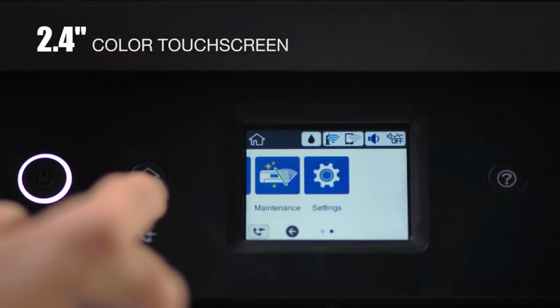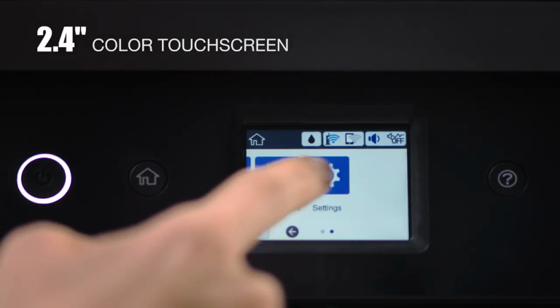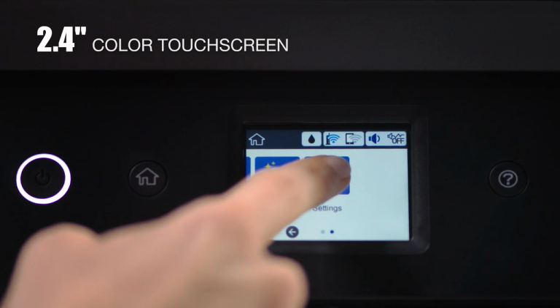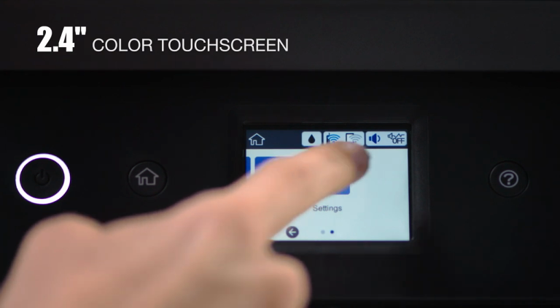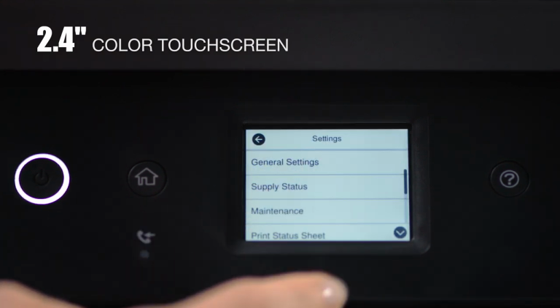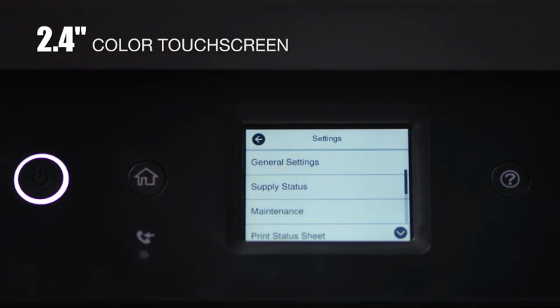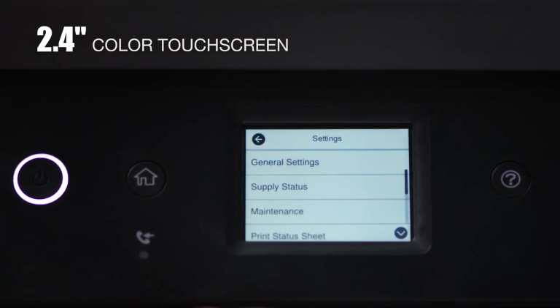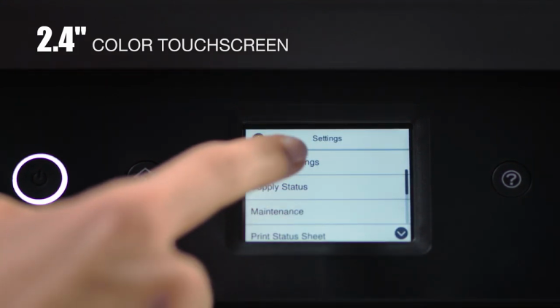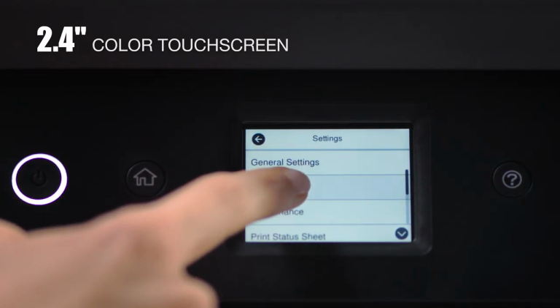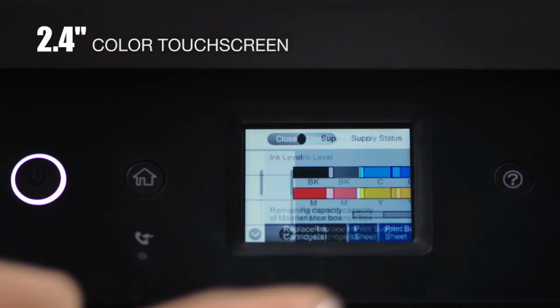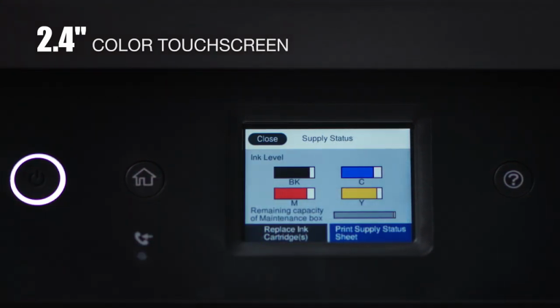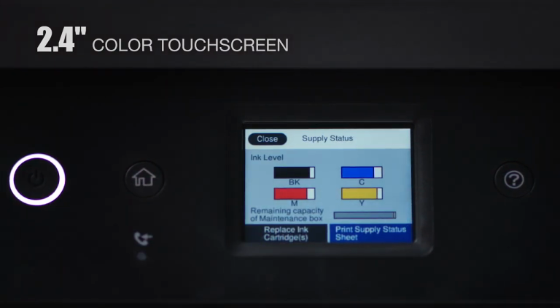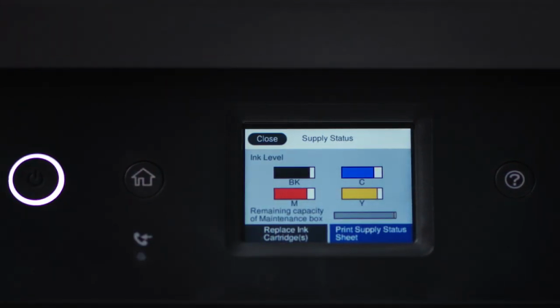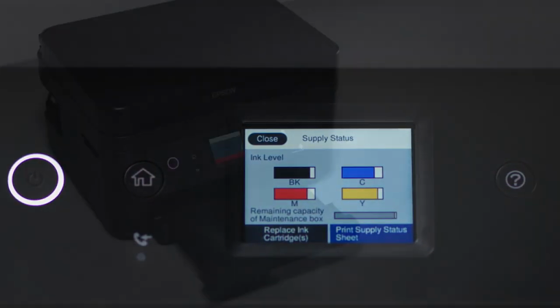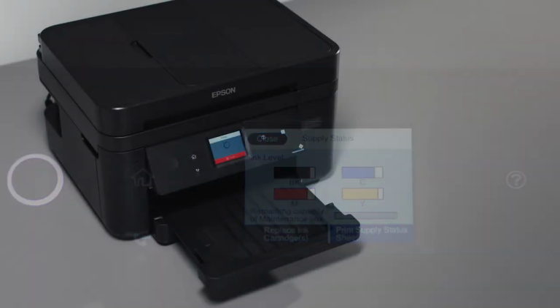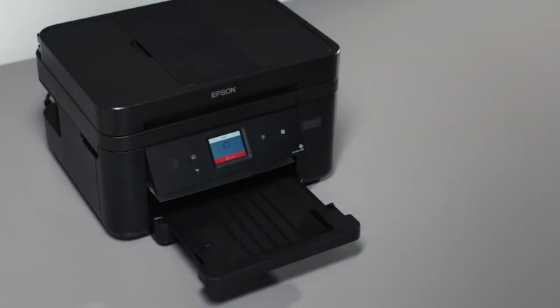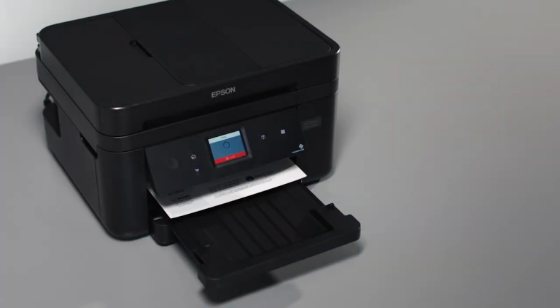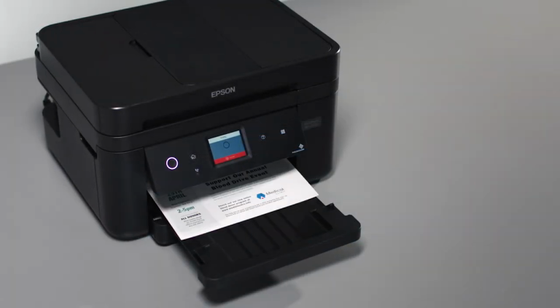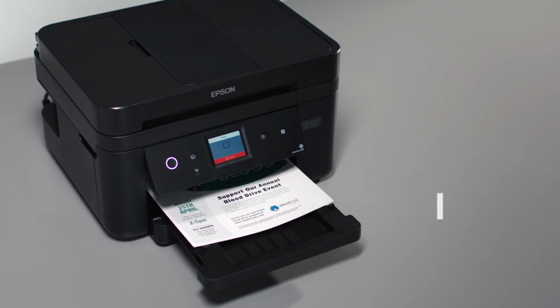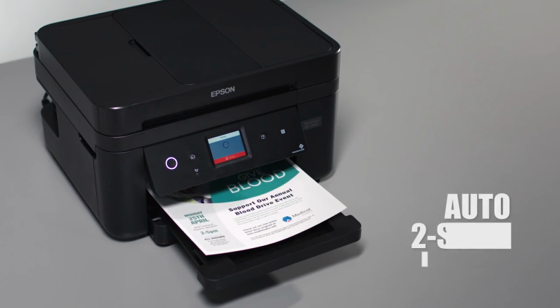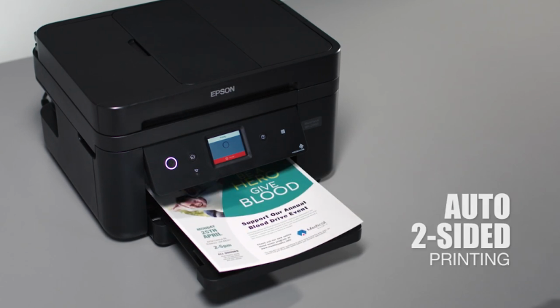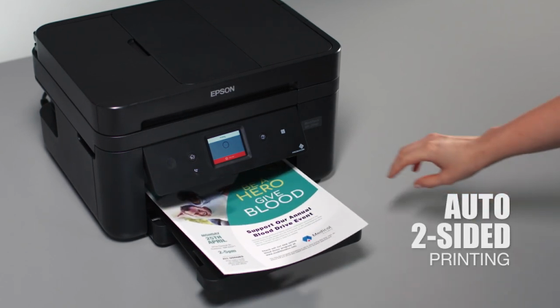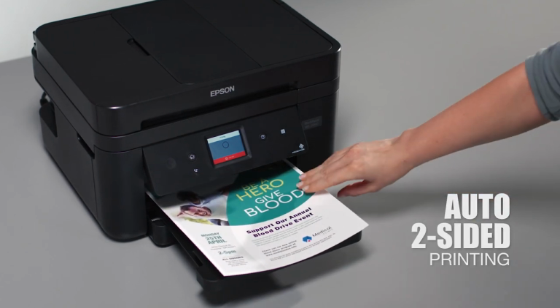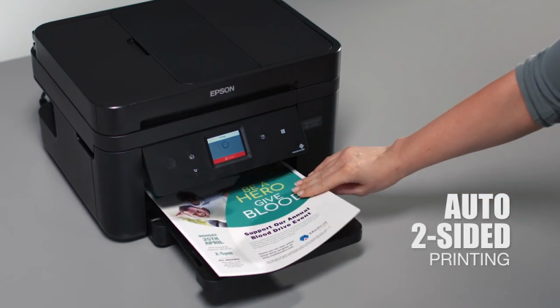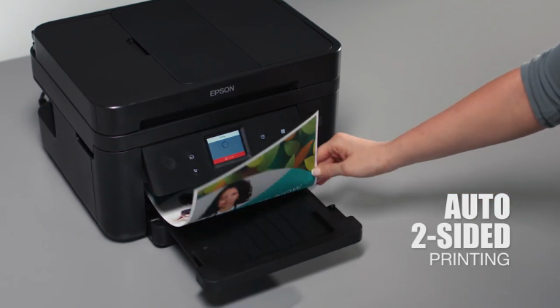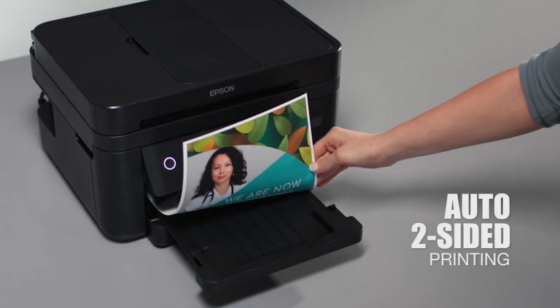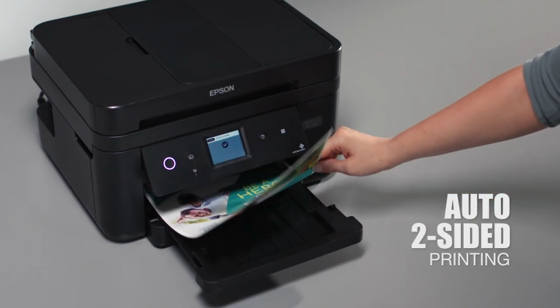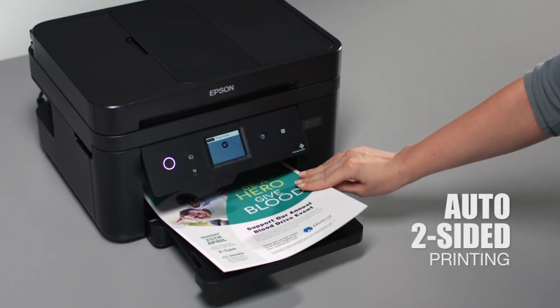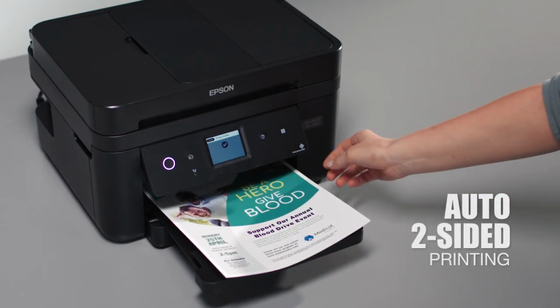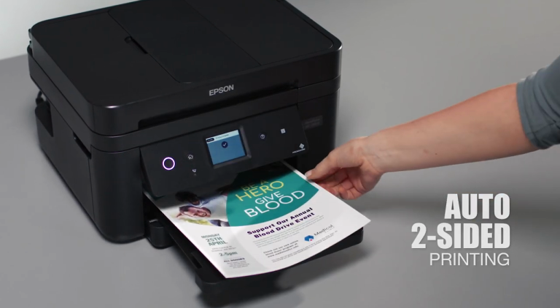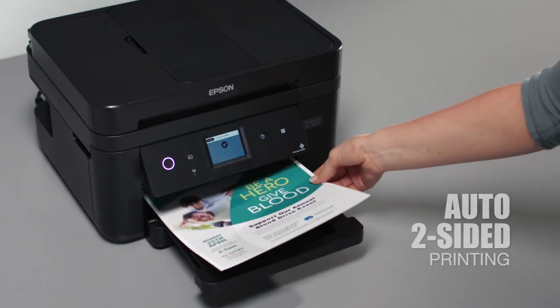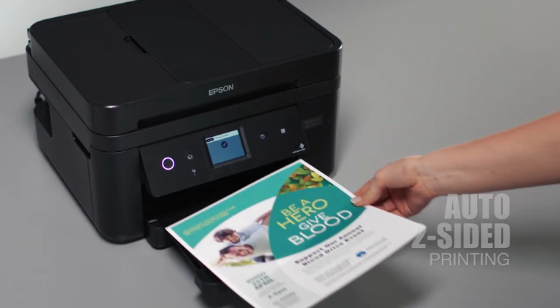Enjoy easy navigation with its 2.4-inch color touchscreen. The WF-2860 features auto two-sided printing, which can help reduce your paper consumption.